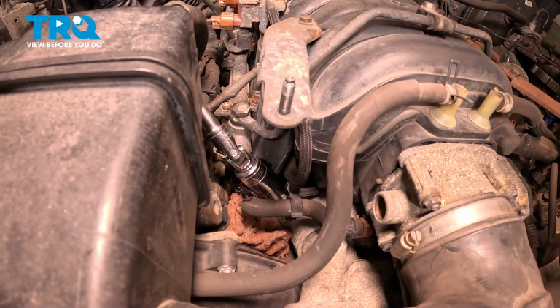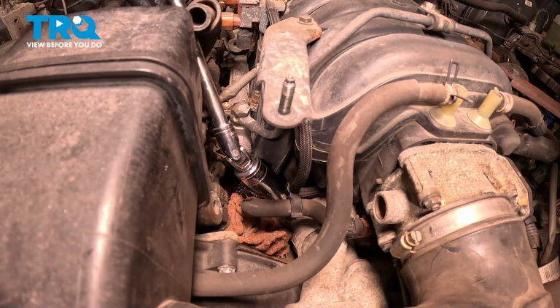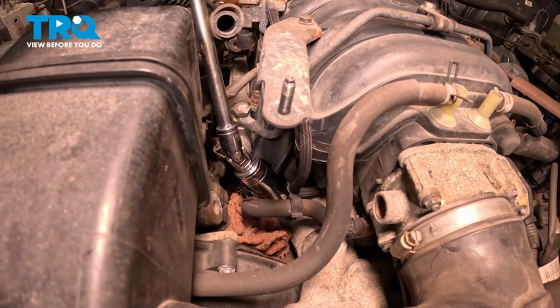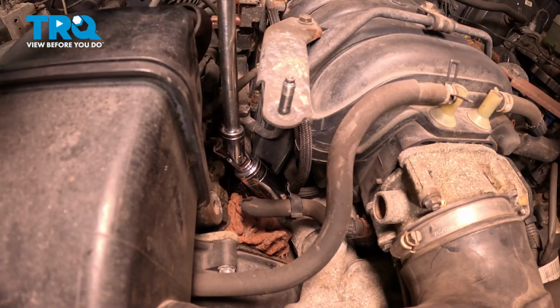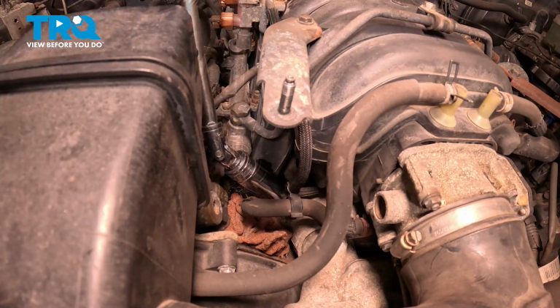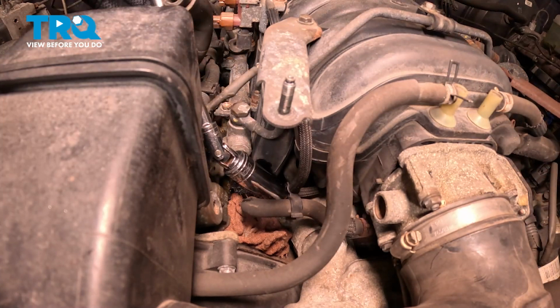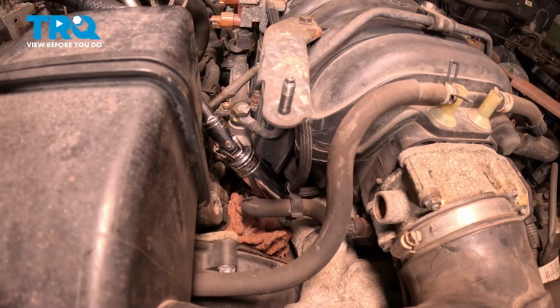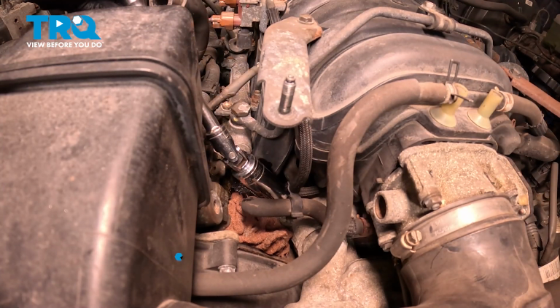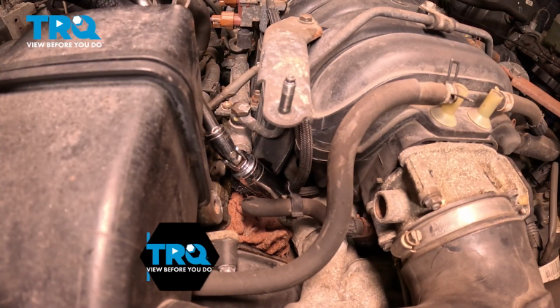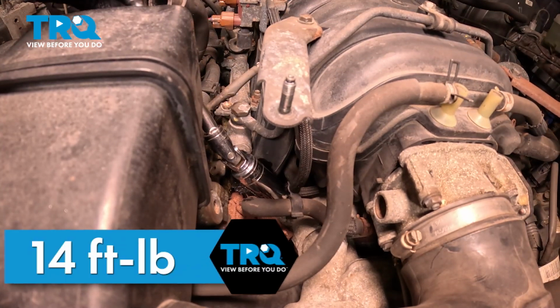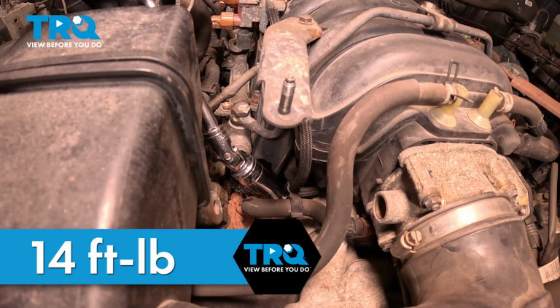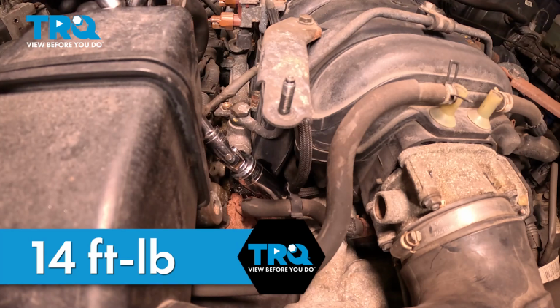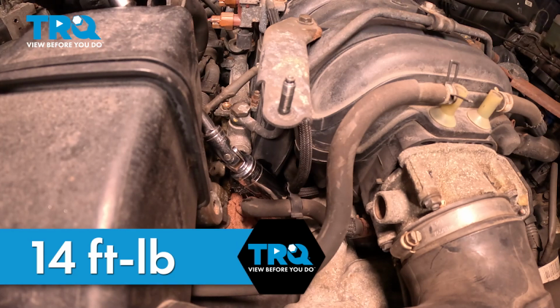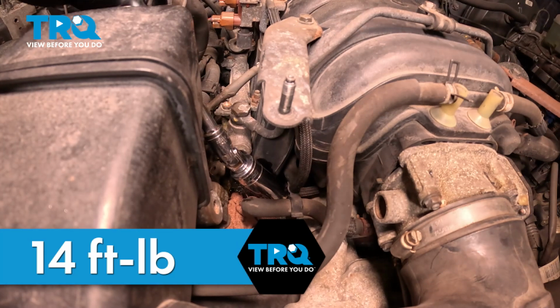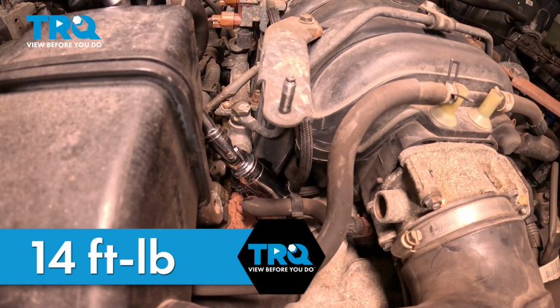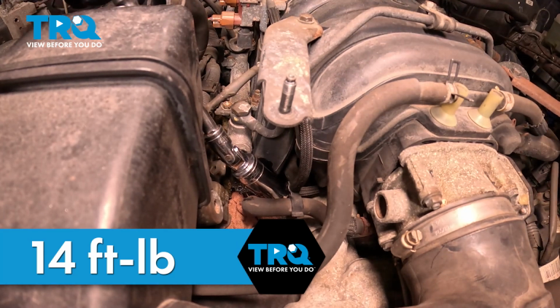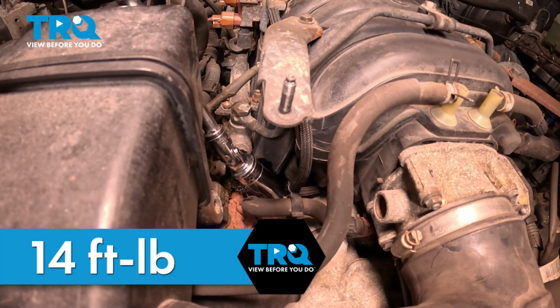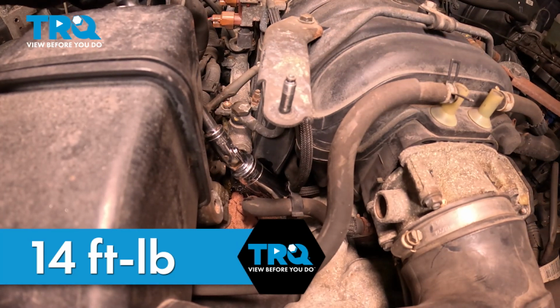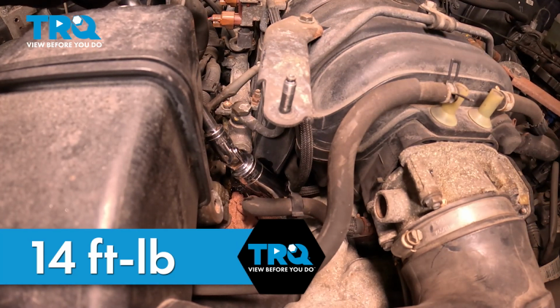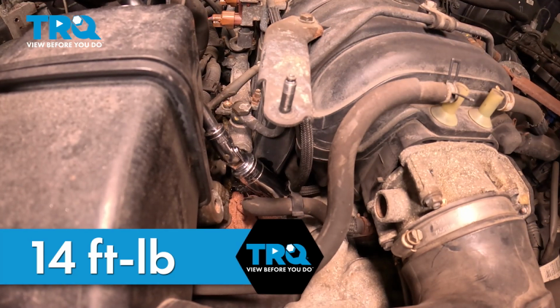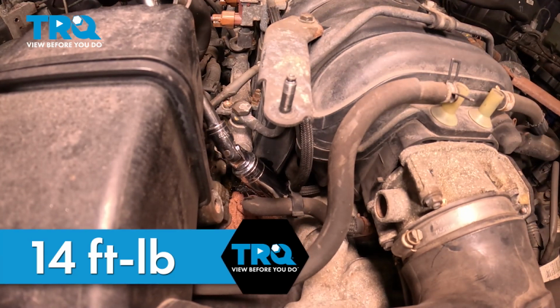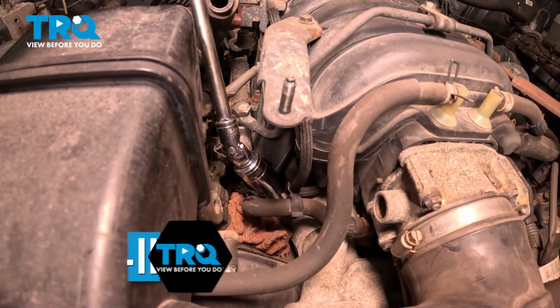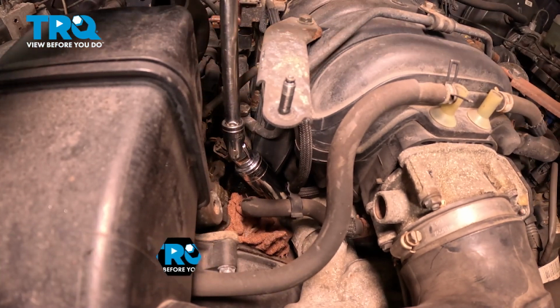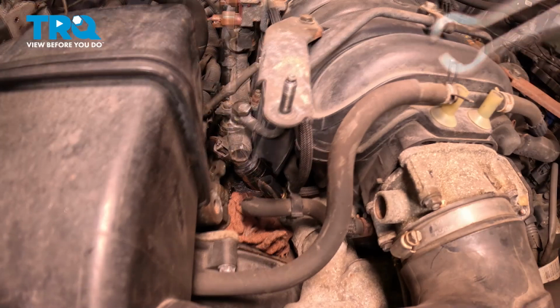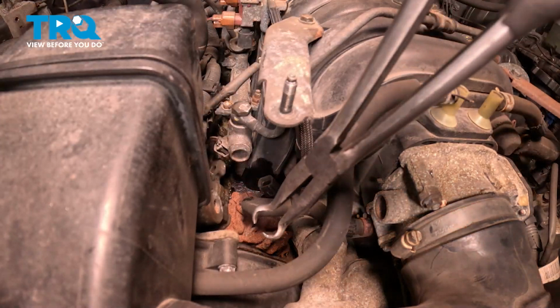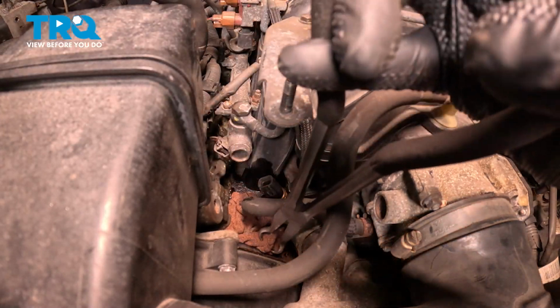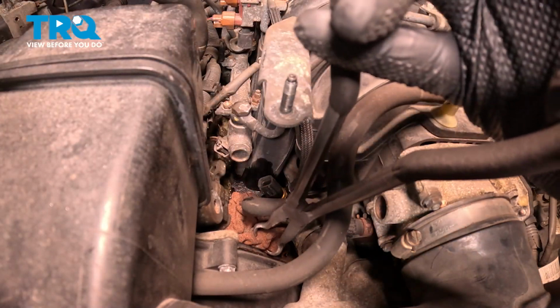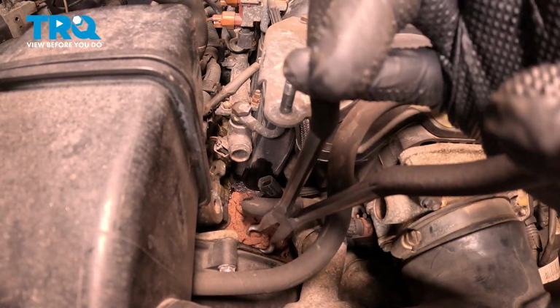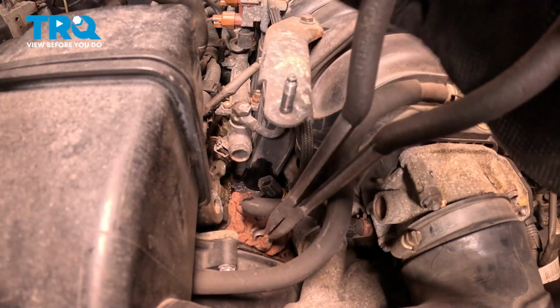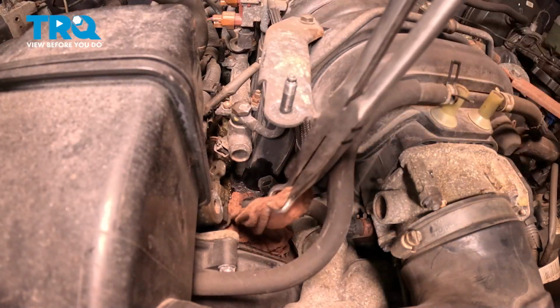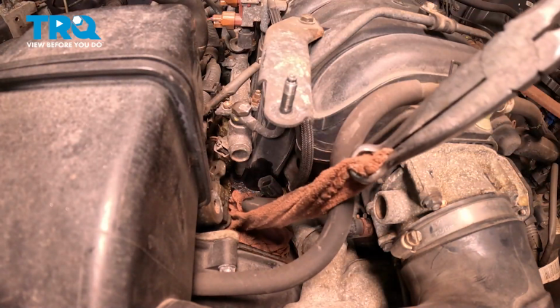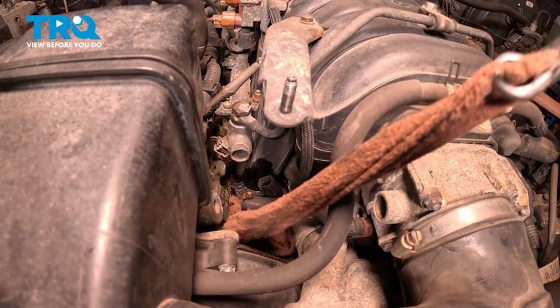Let's go ahead and grab our torque wrench. I'm going to go ahead and torque this down to 14 foot-pounds. Let's go ahead and remove our towel here.